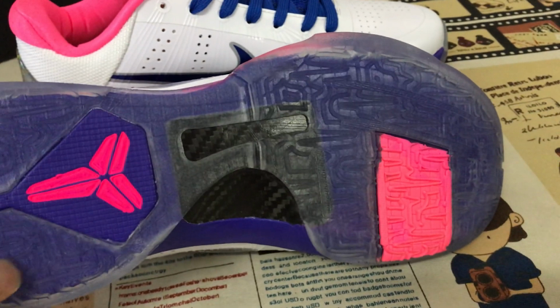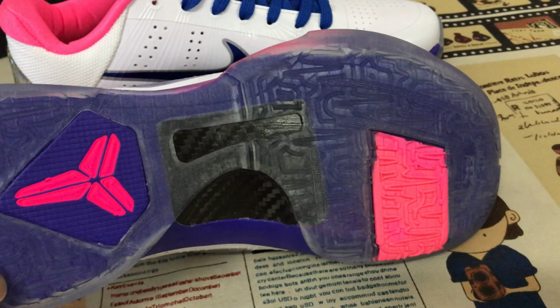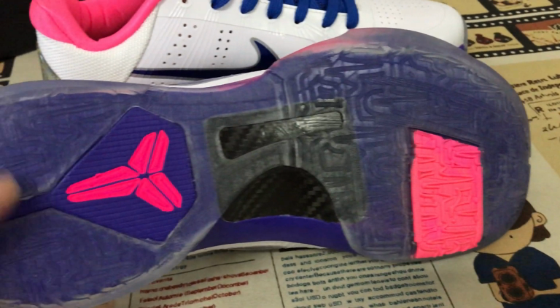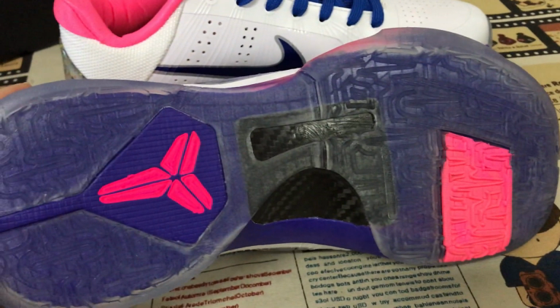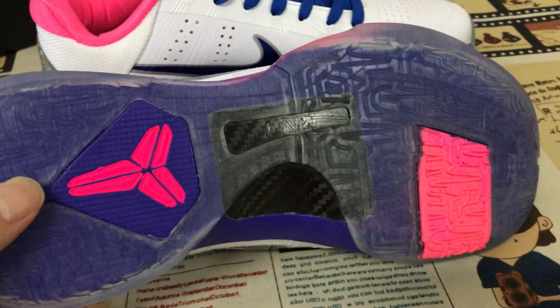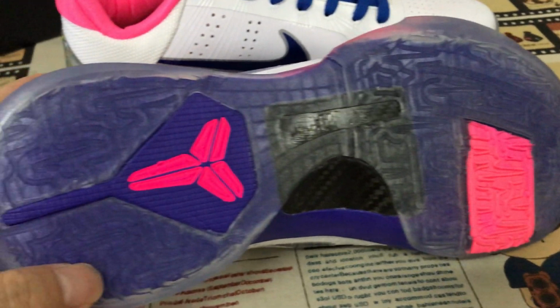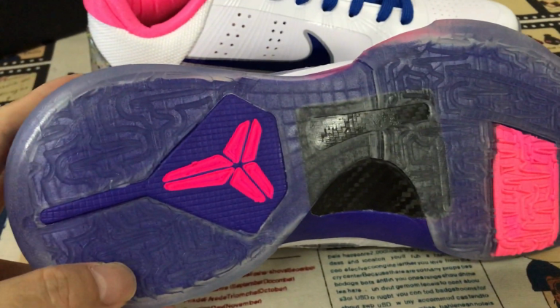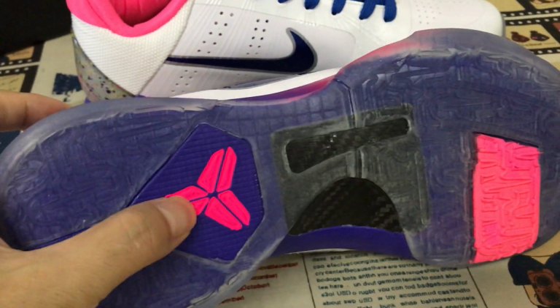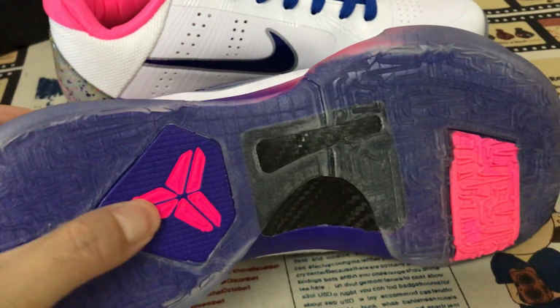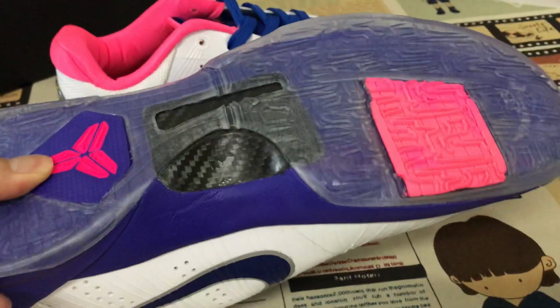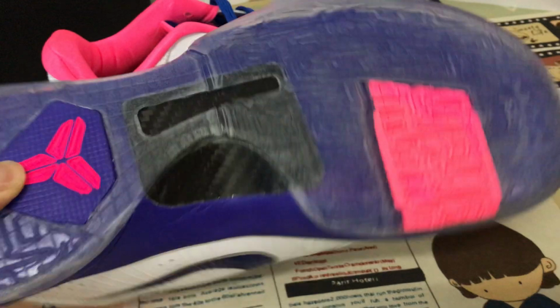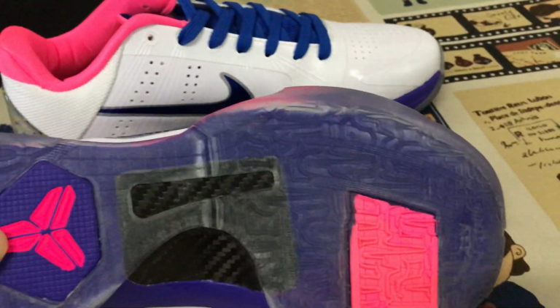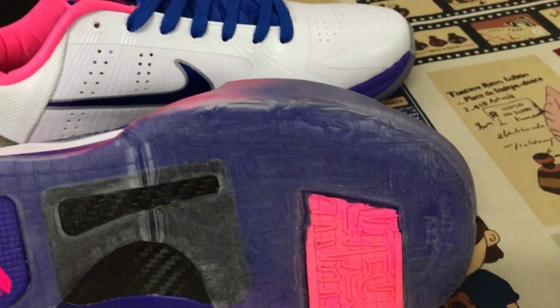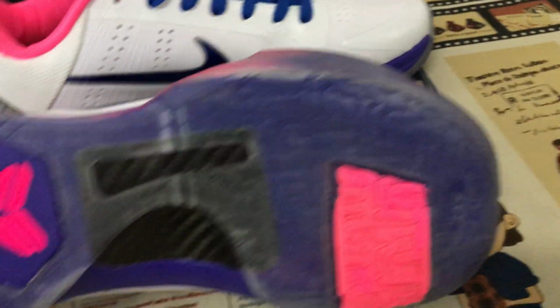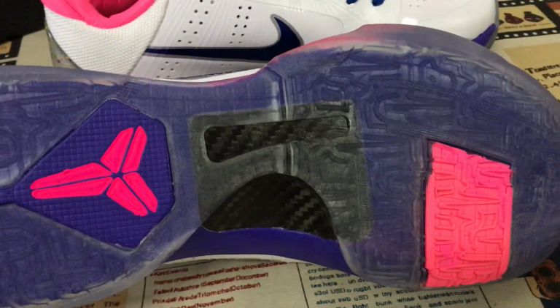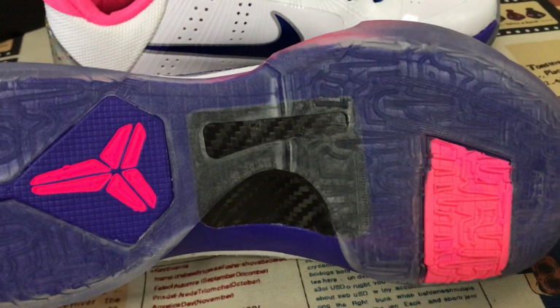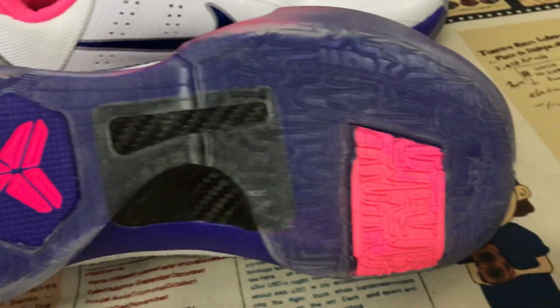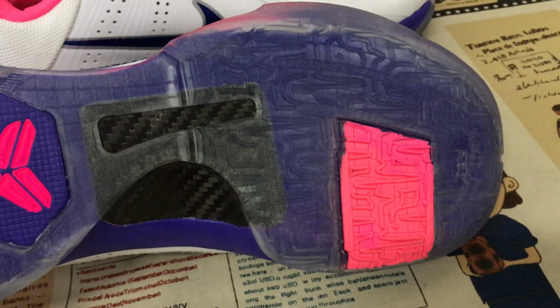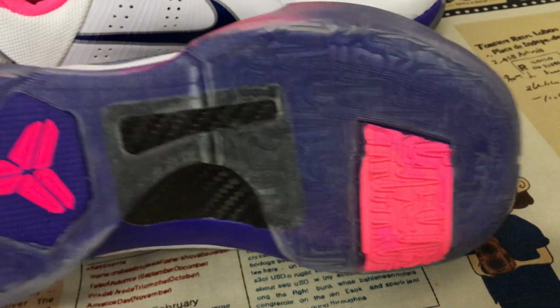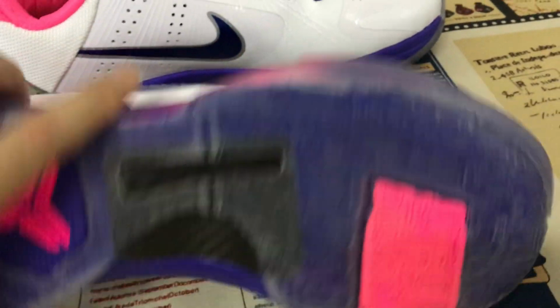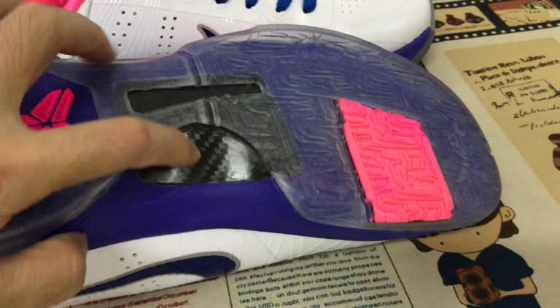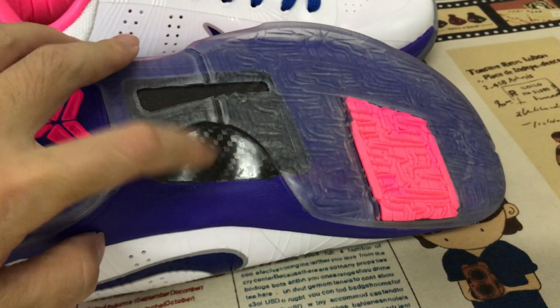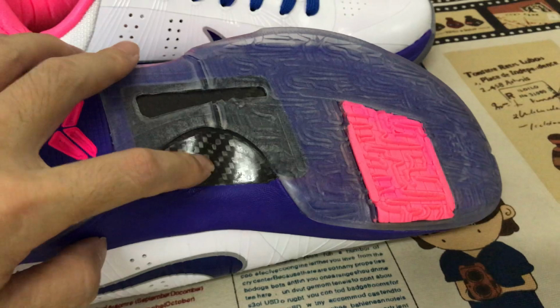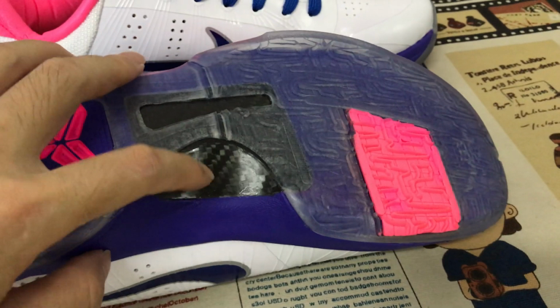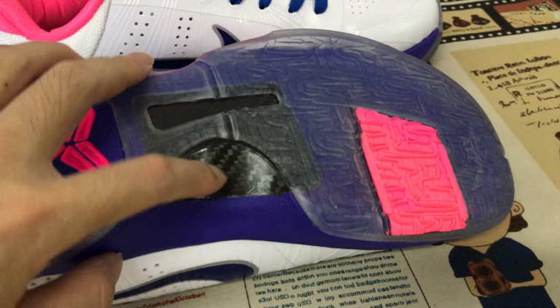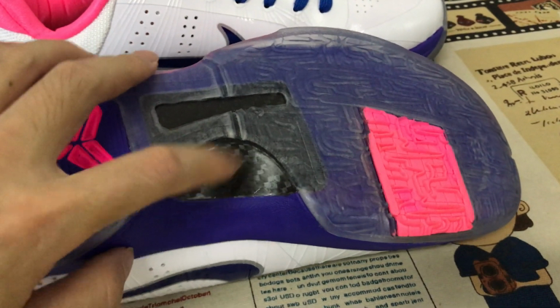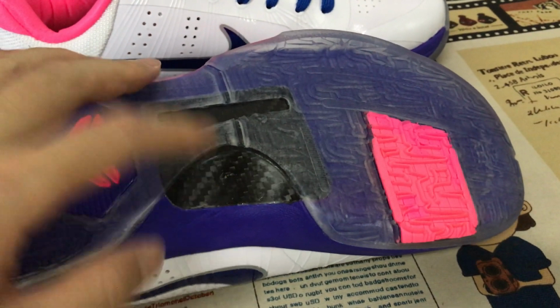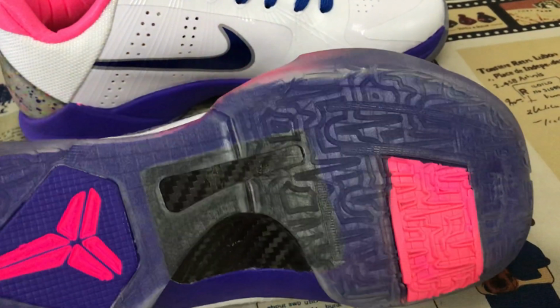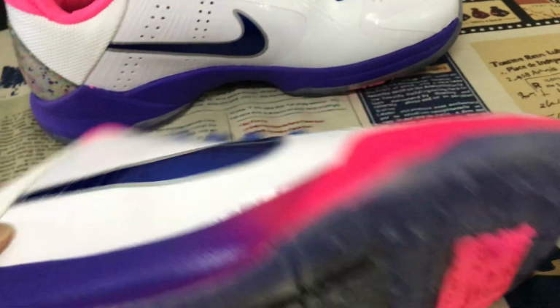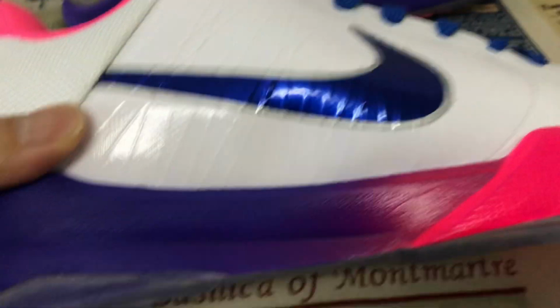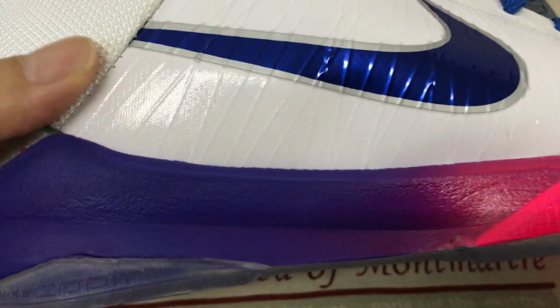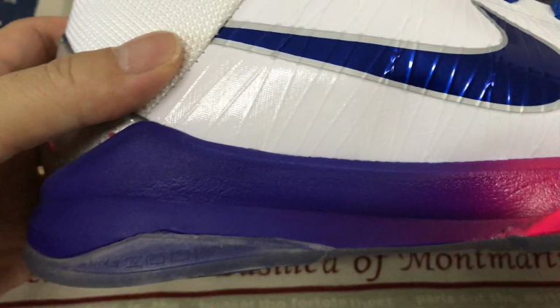Translucent logo also. With the pink color. And here's the carbon fiber — real carbon fiber.